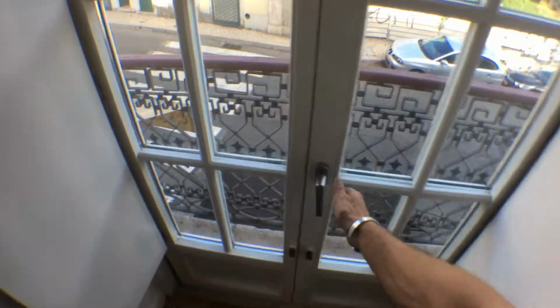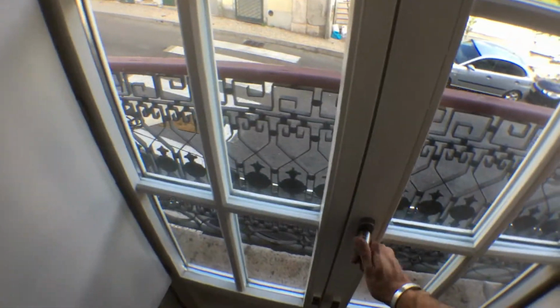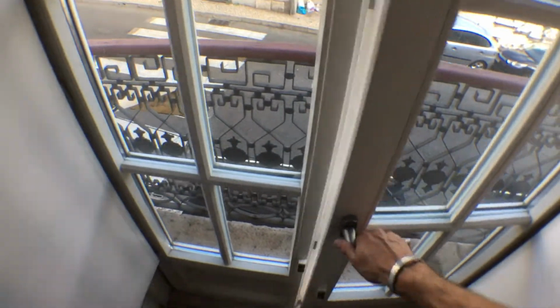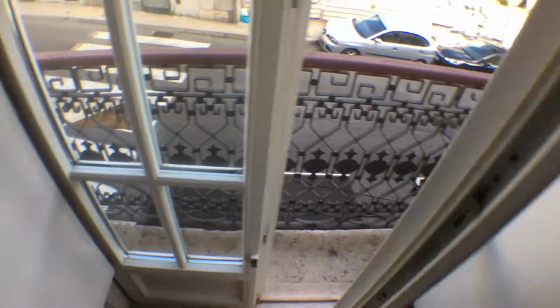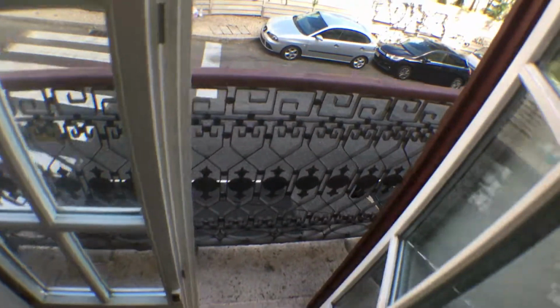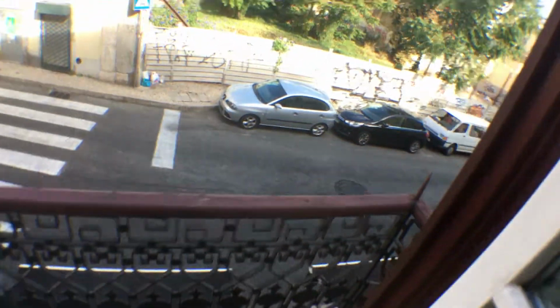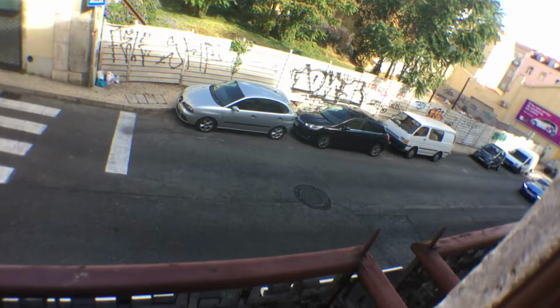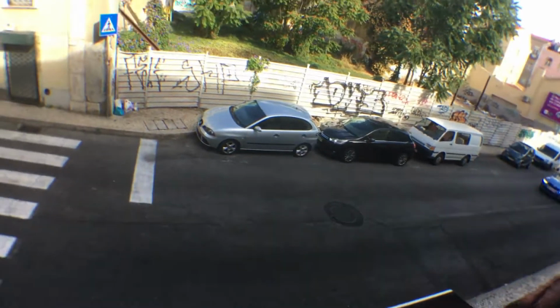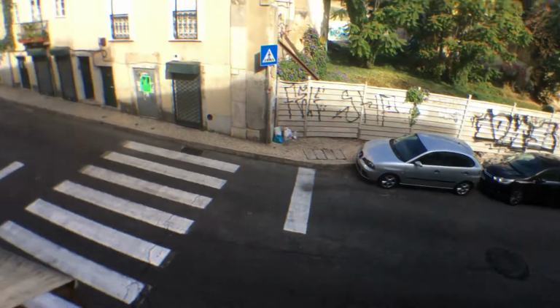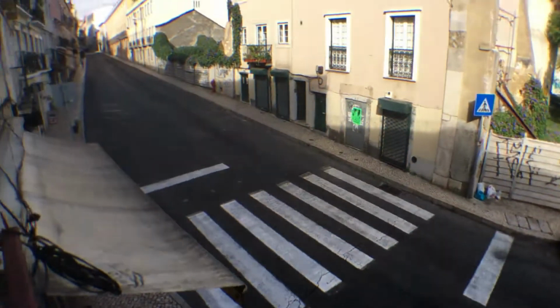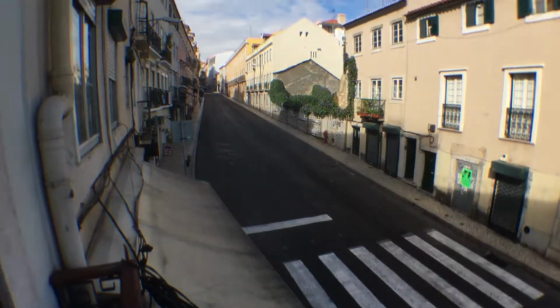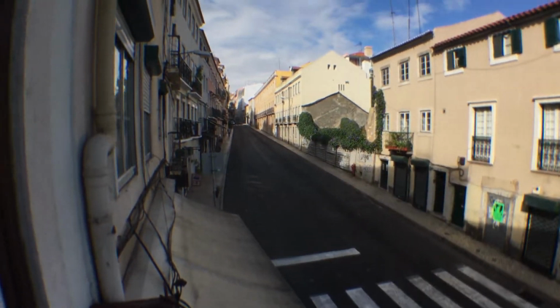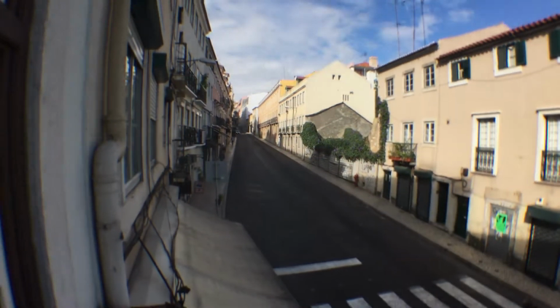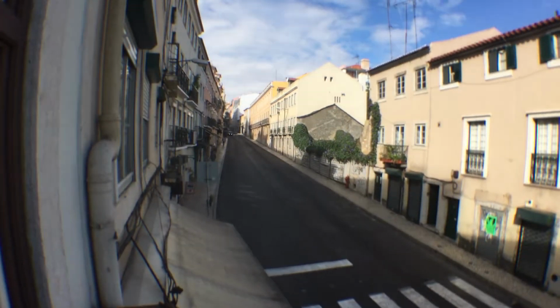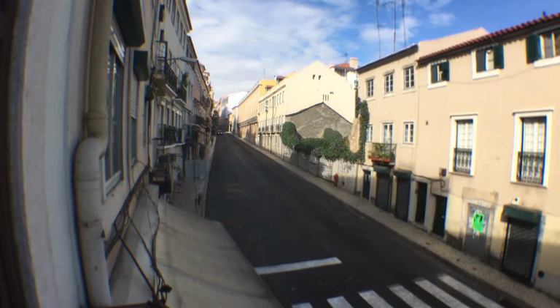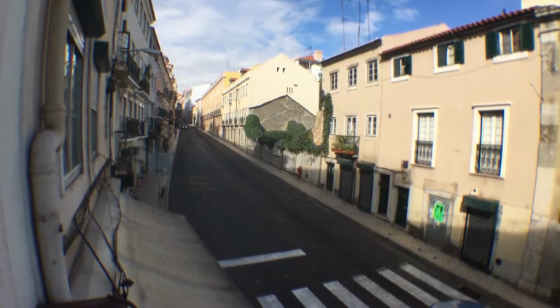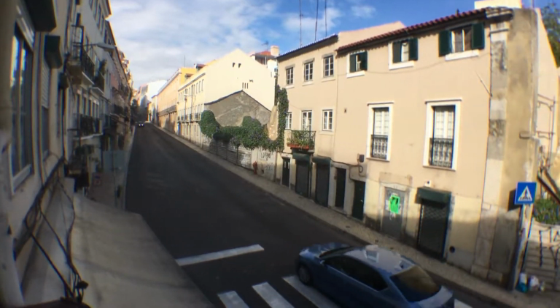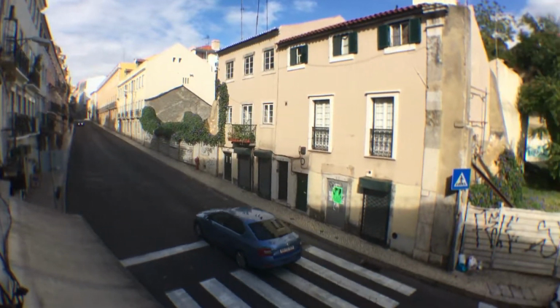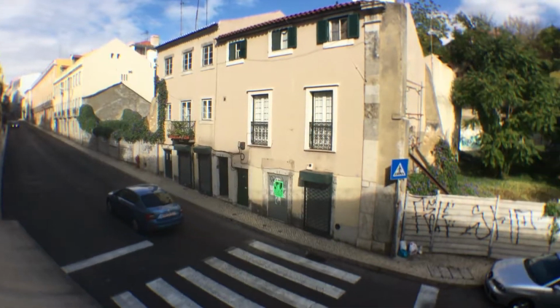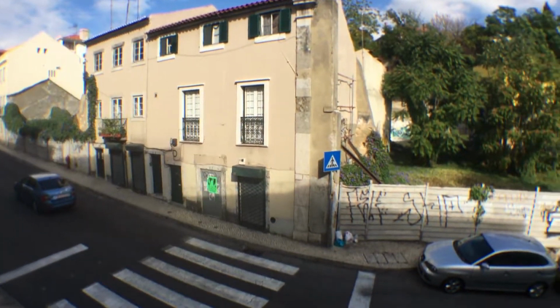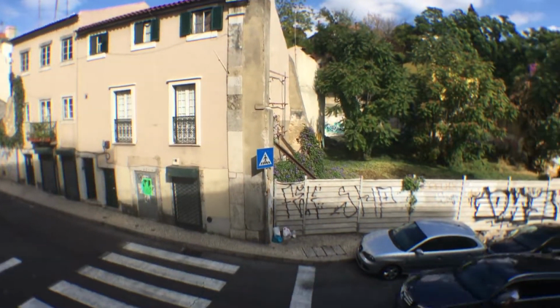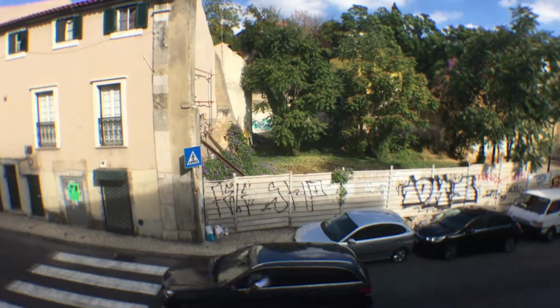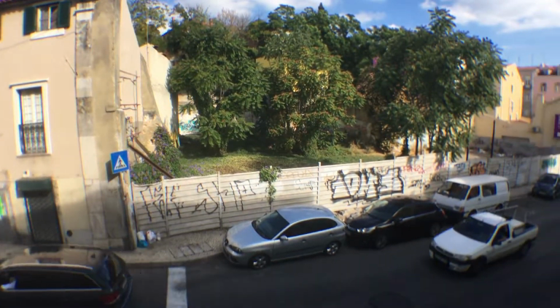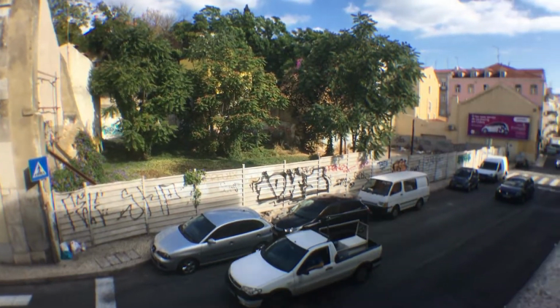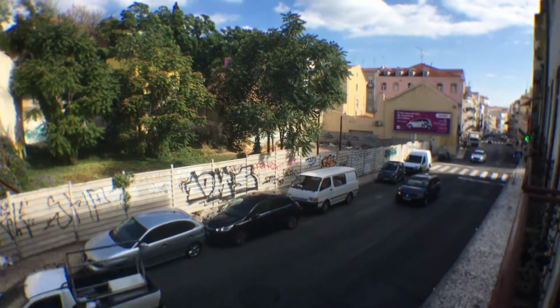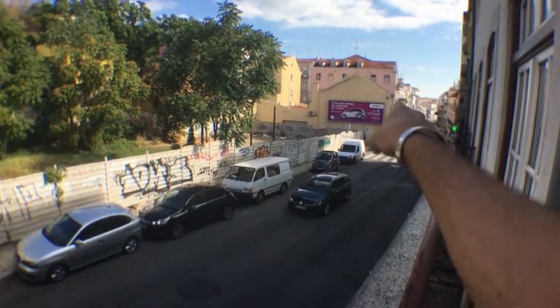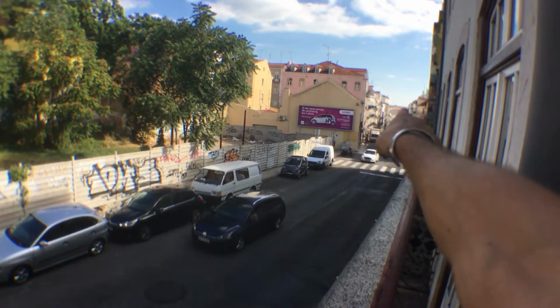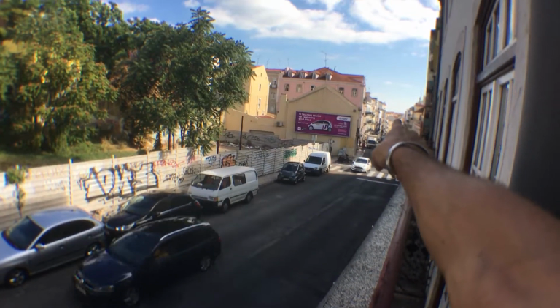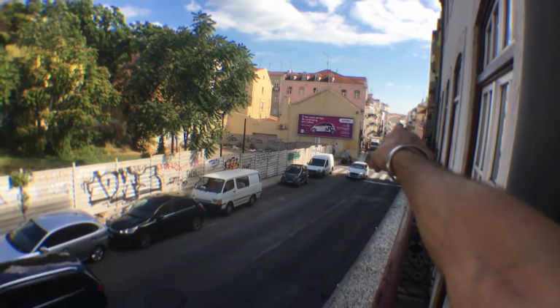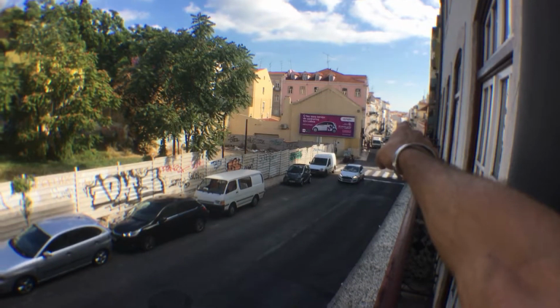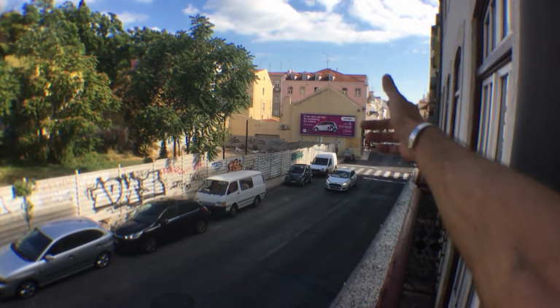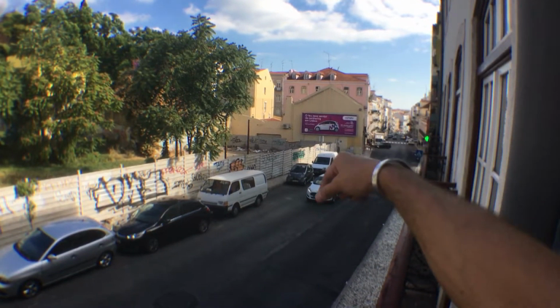I would like to show you a little bit of the road. This would be the Rode Salvento. The river is over there, very close from here.